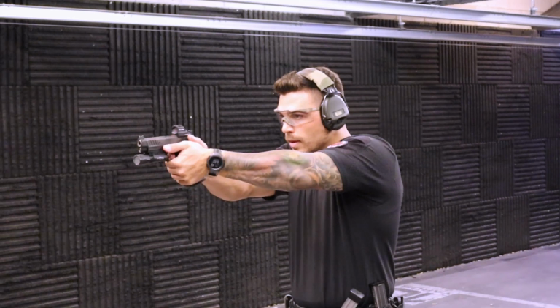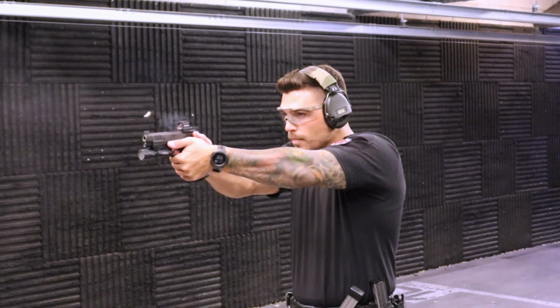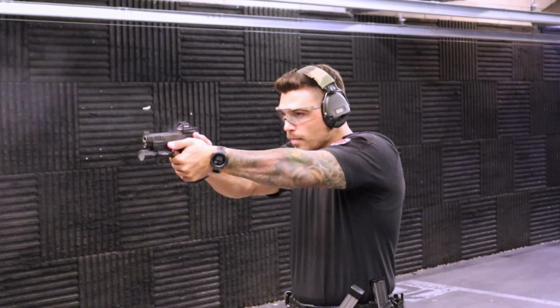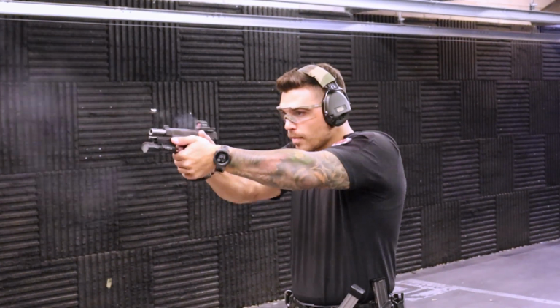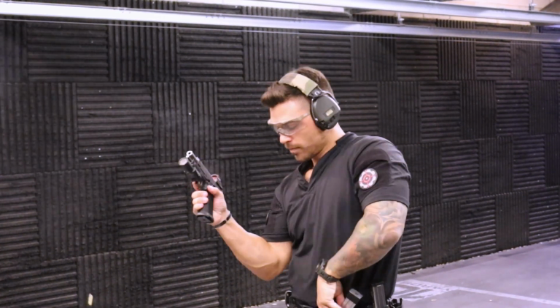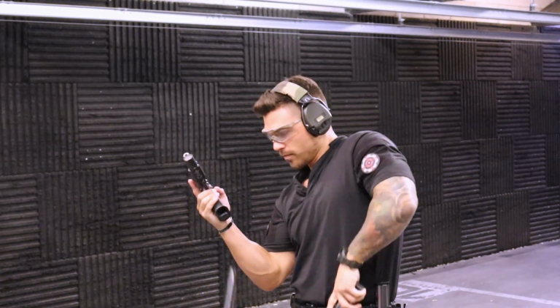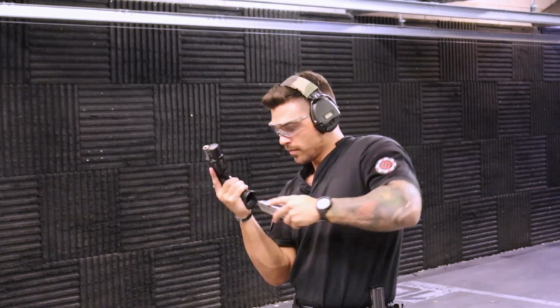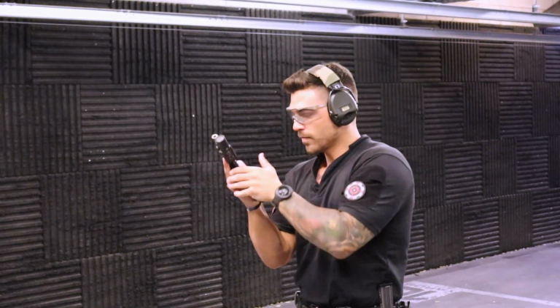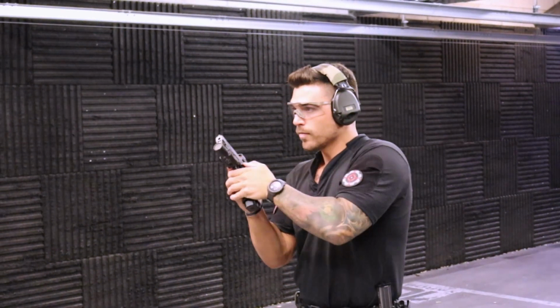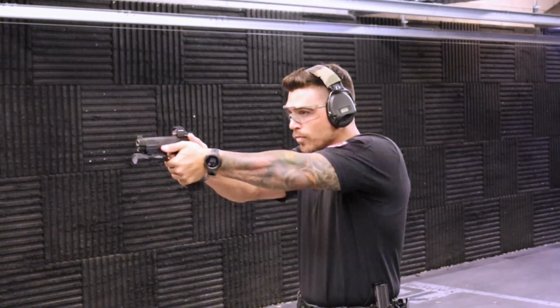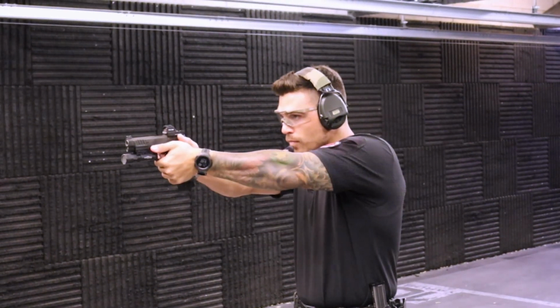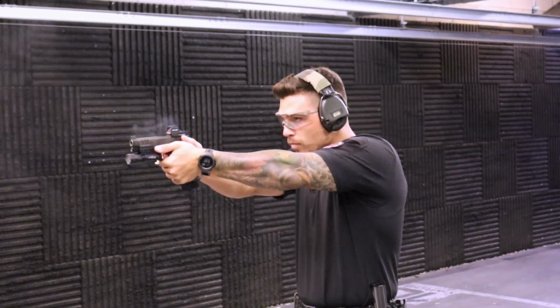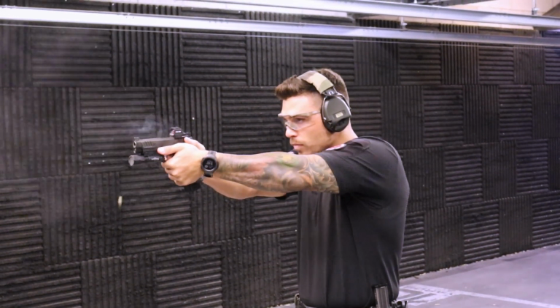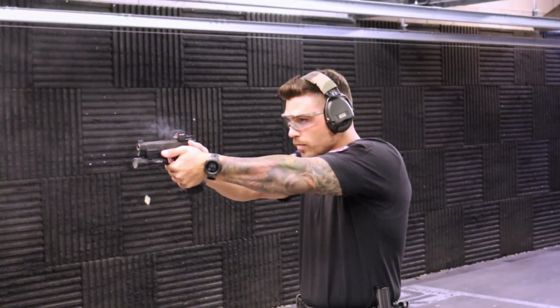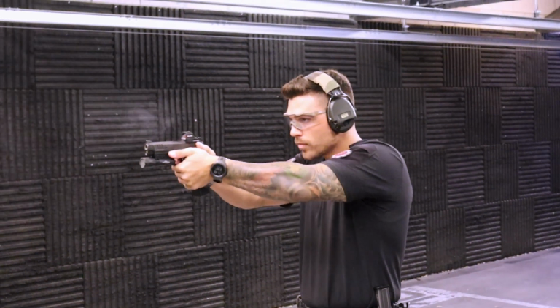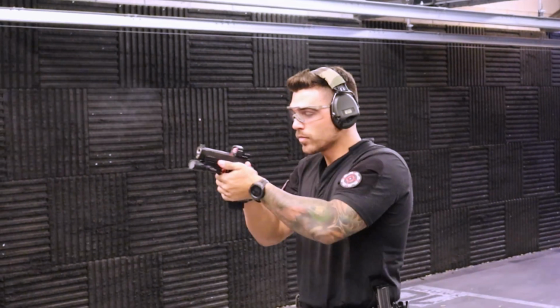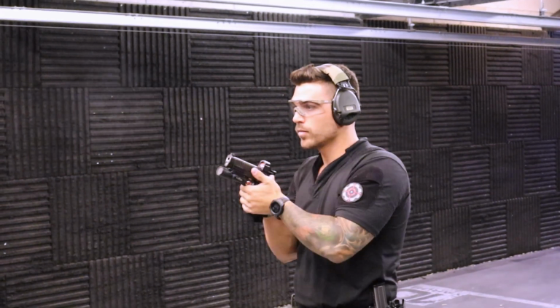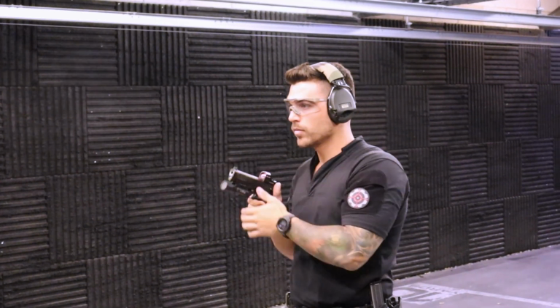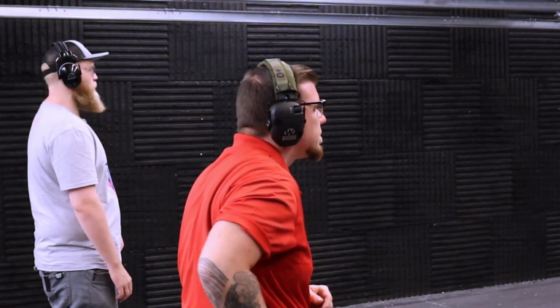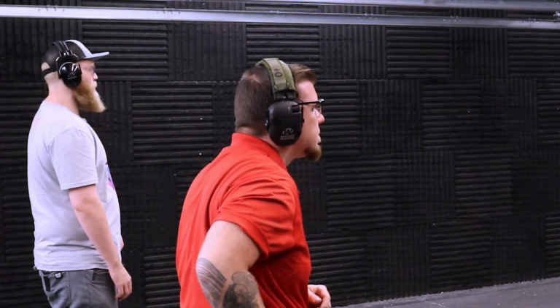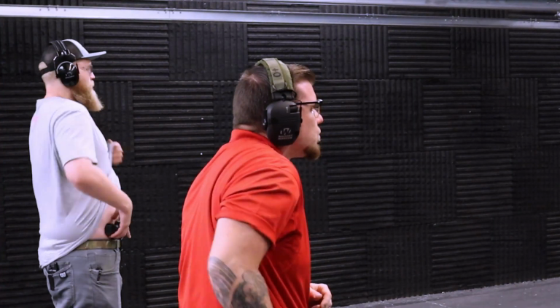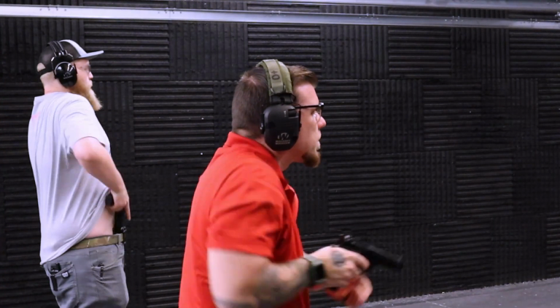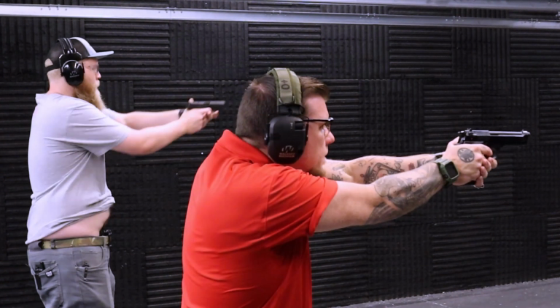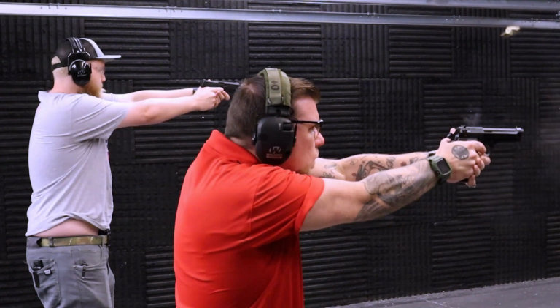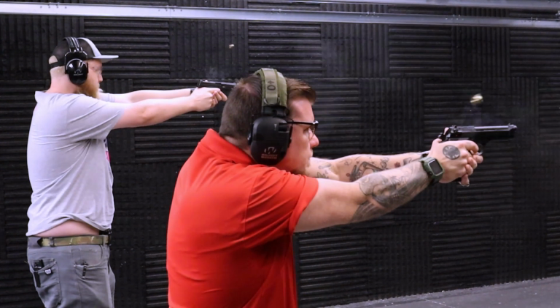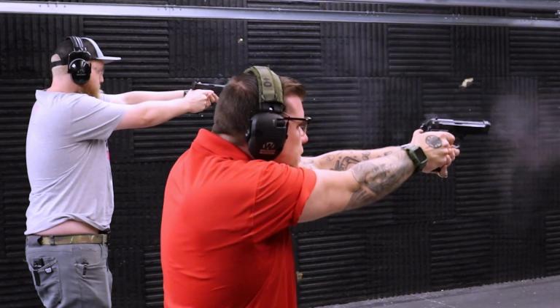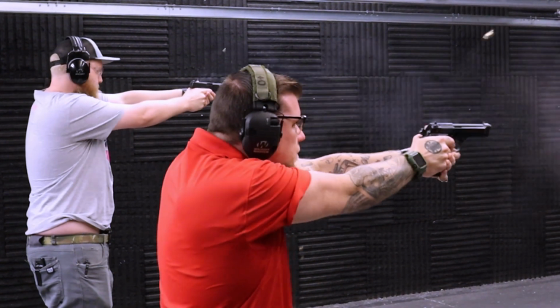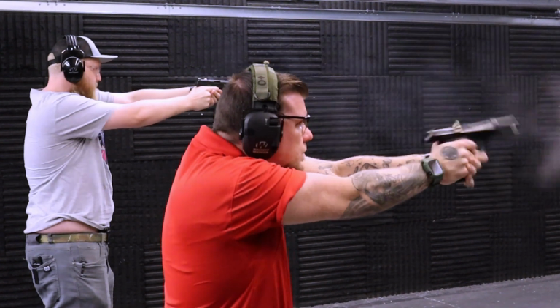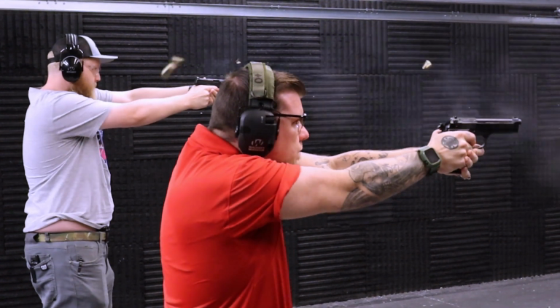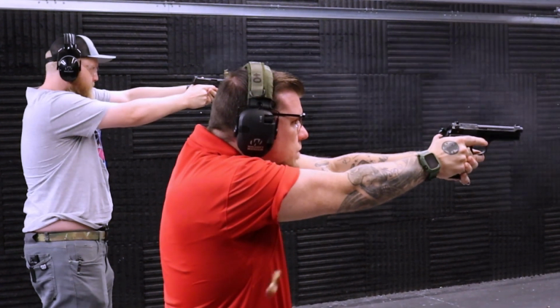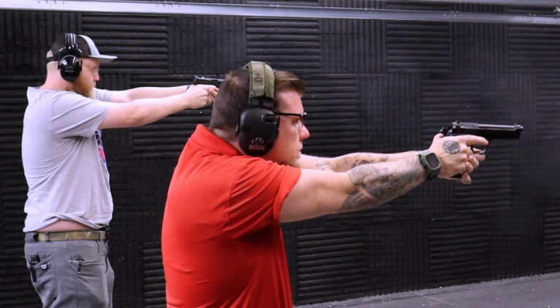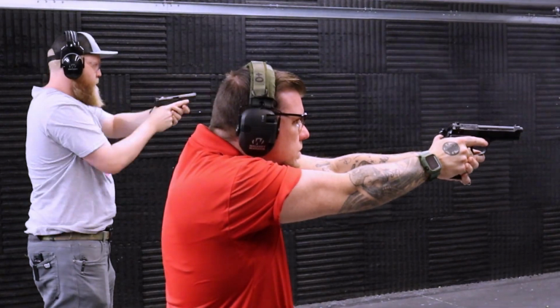To put it simply, your eyes lead, your gun follows. We will run different drills where you will apply this concept and find efficient methods to seamlessly transition between each target.